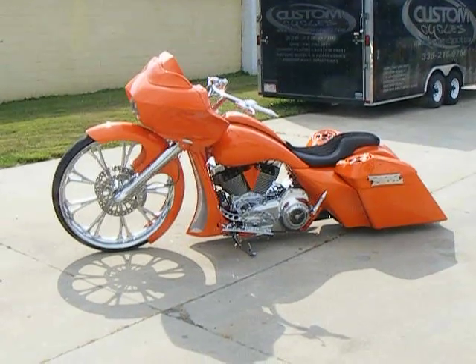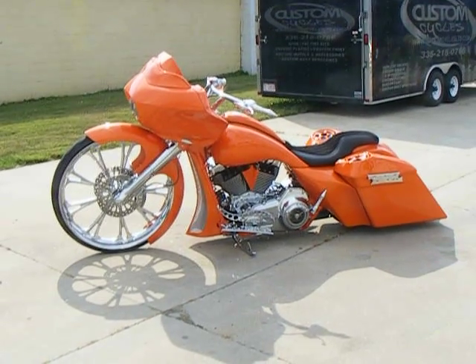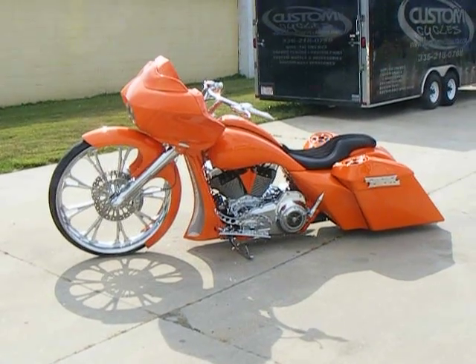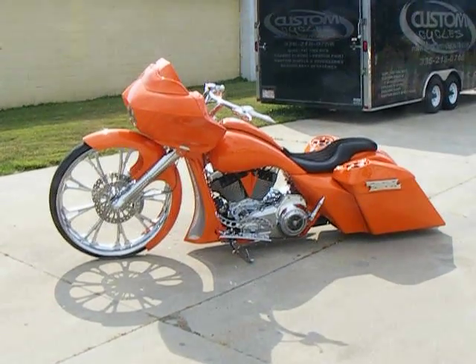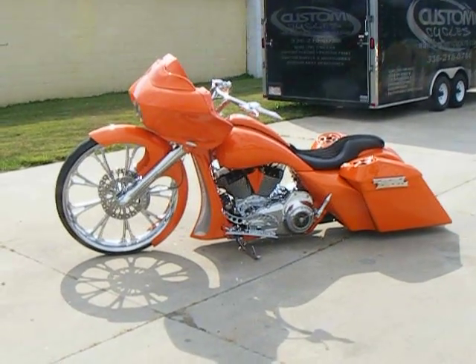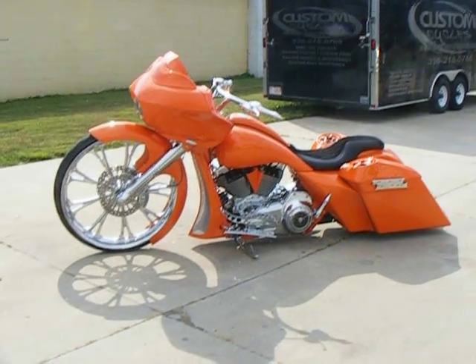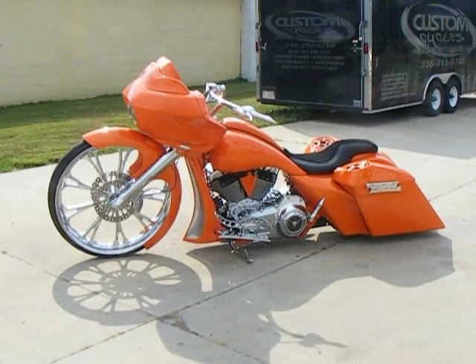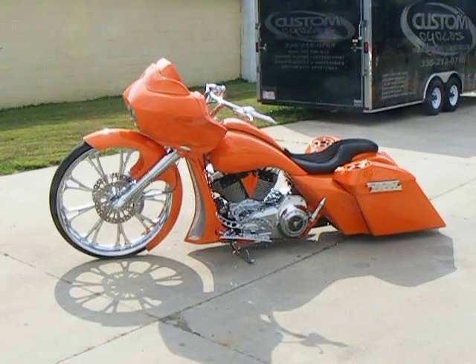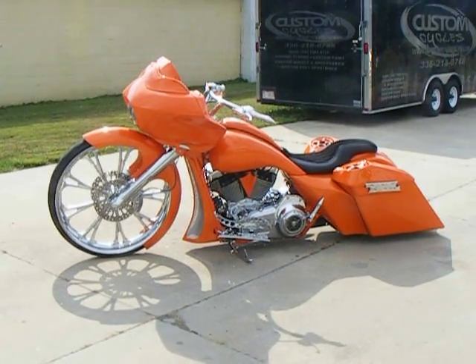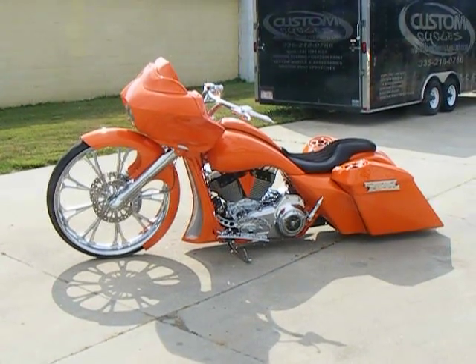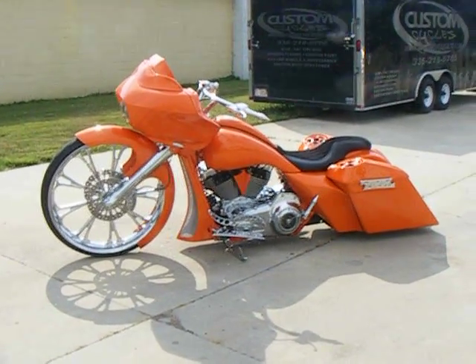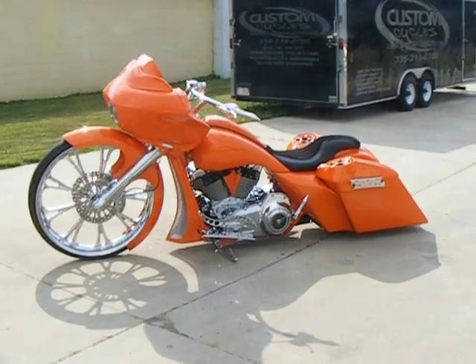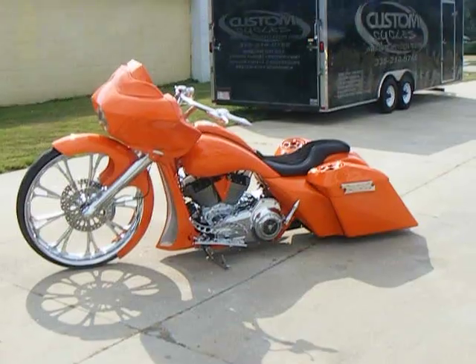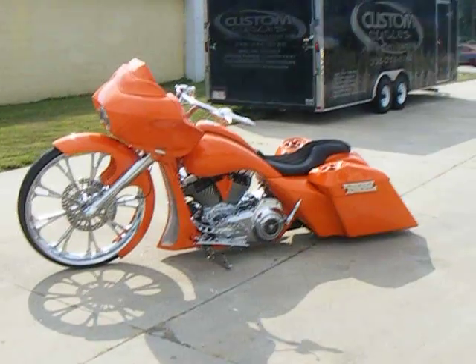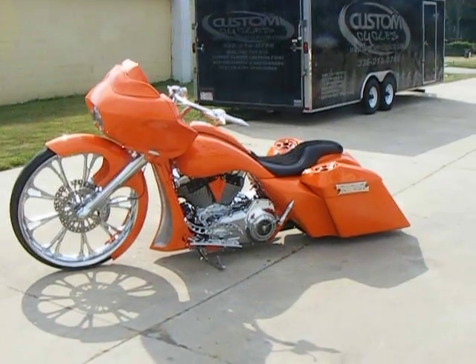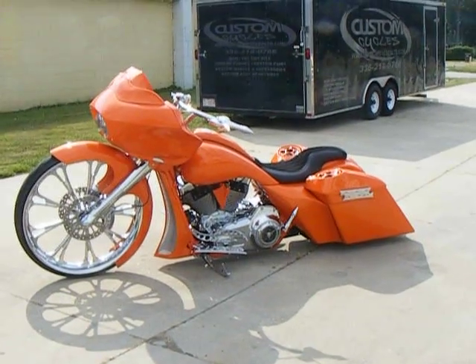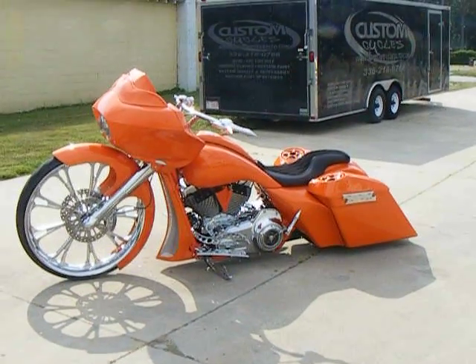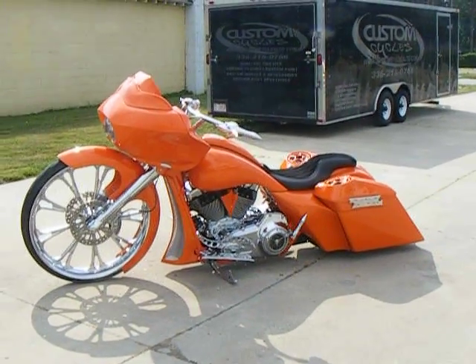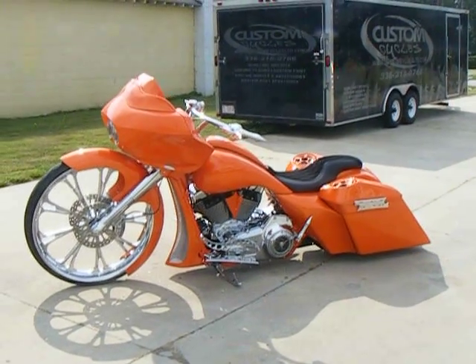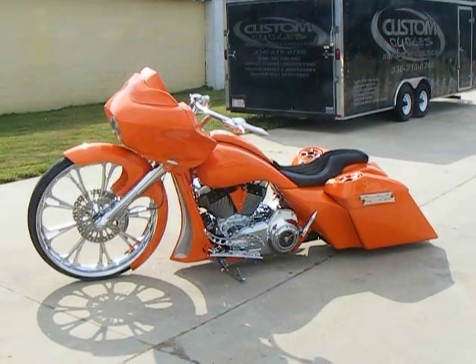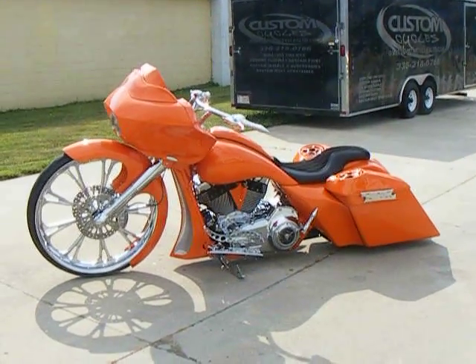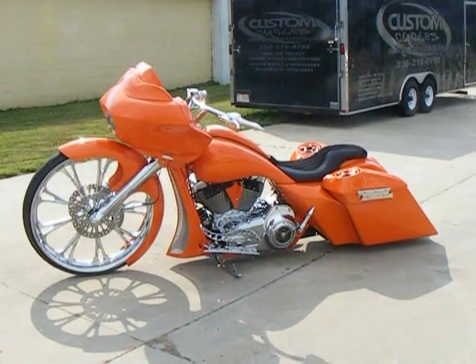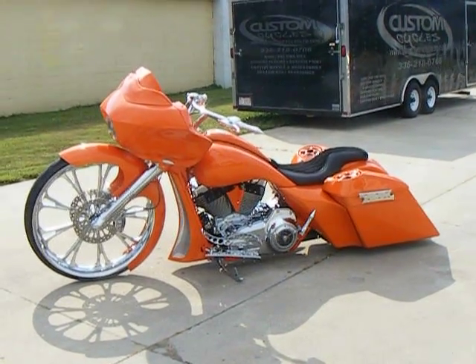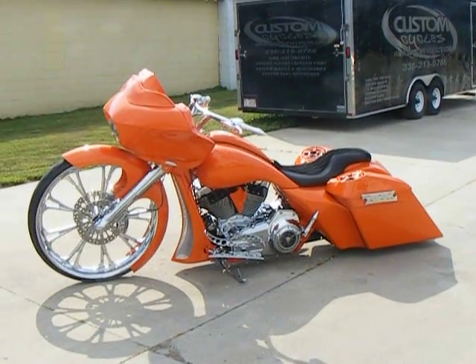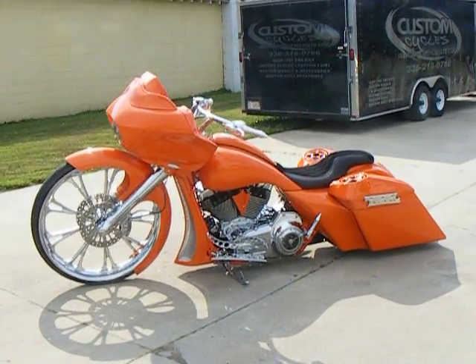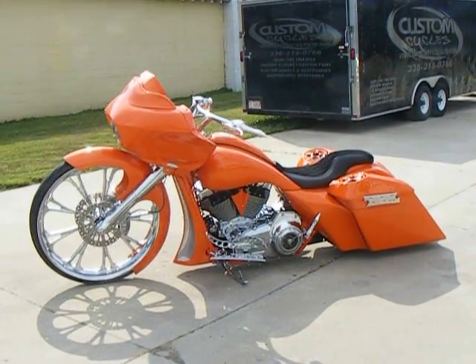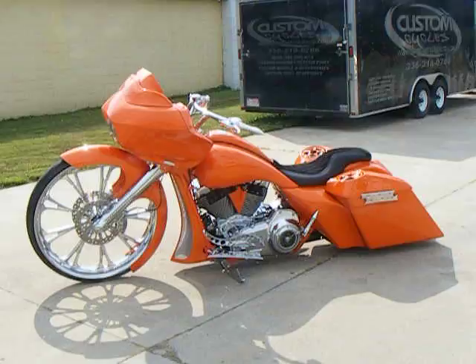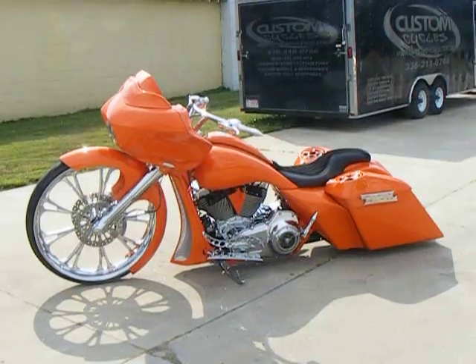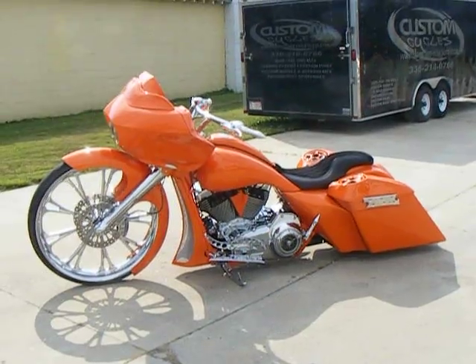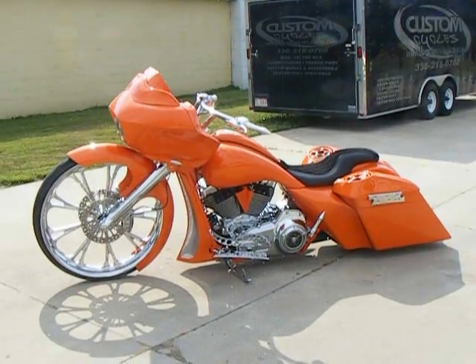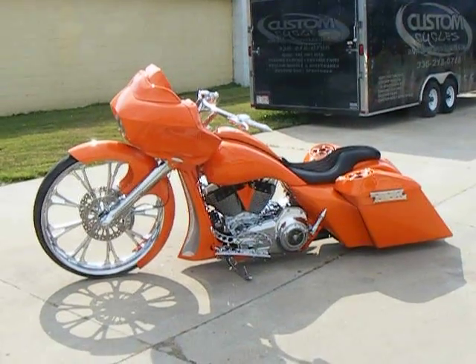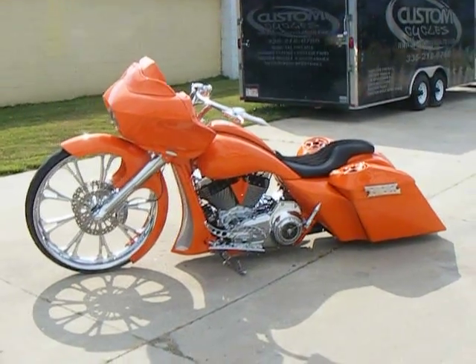Here's a 2012 Harley-Davidson Roguelike Custom. It was built by Custom Cycles Limited in Greensboro, North Carolina. This bike is built and is being shipped back to a customer from Iowa.